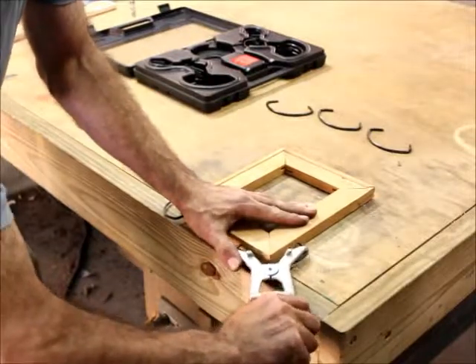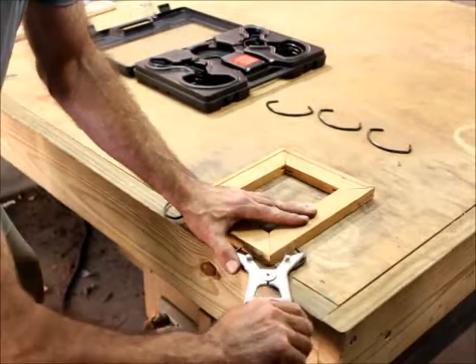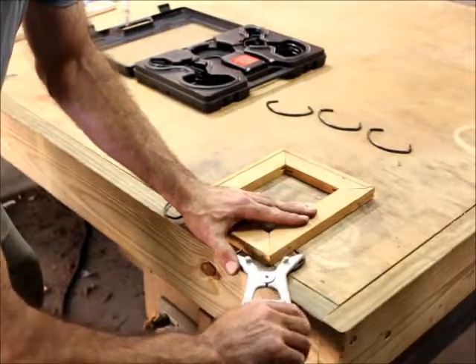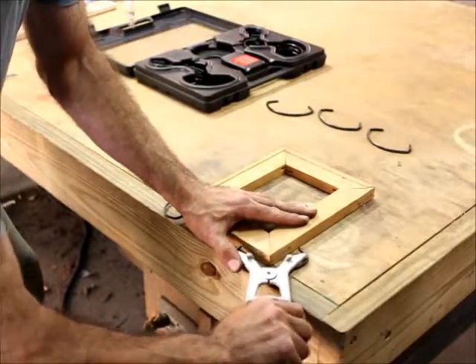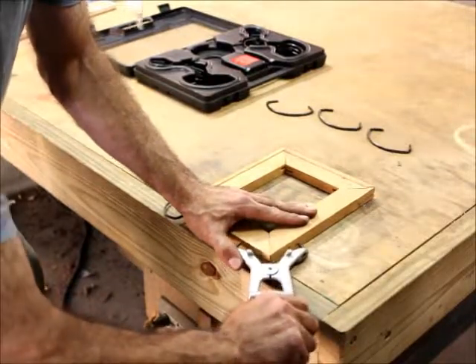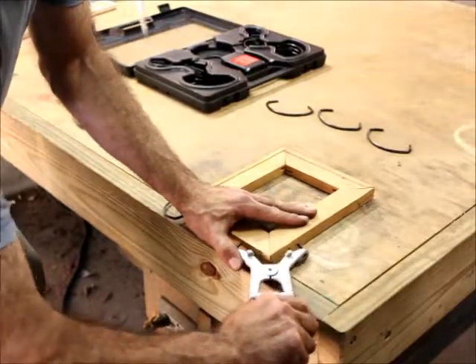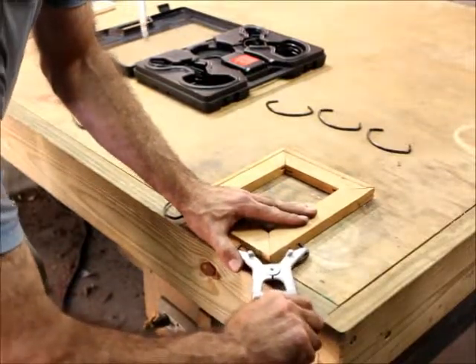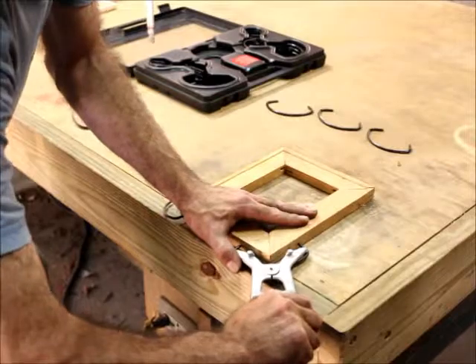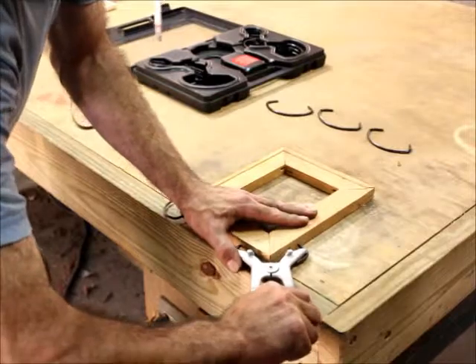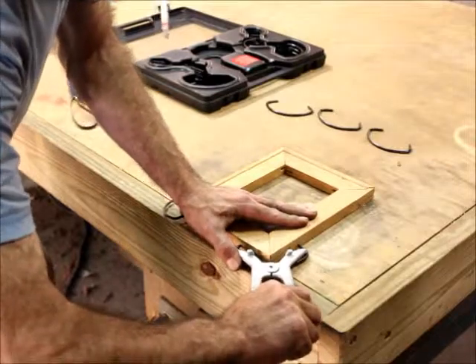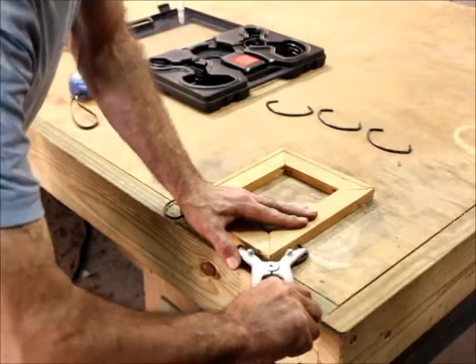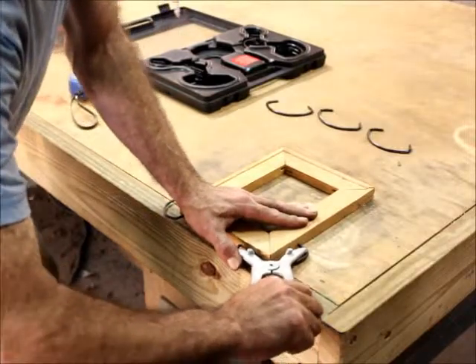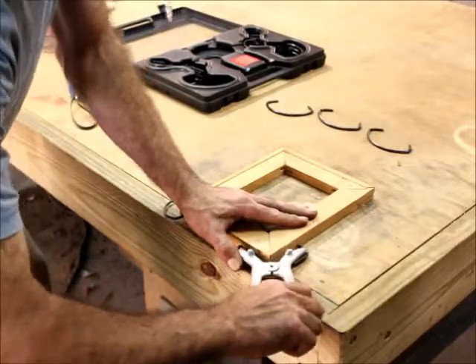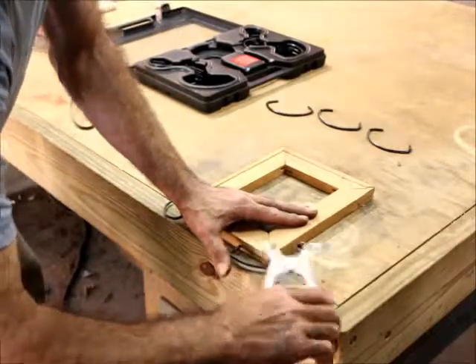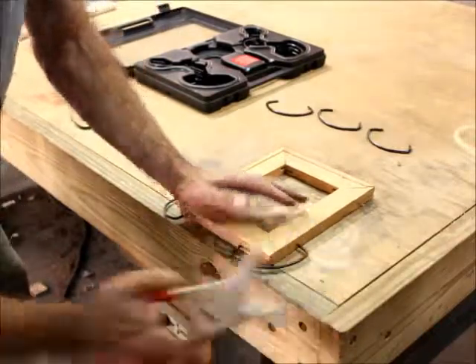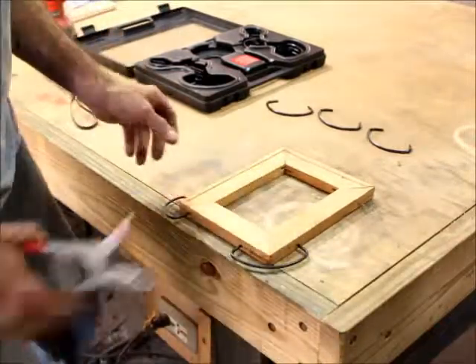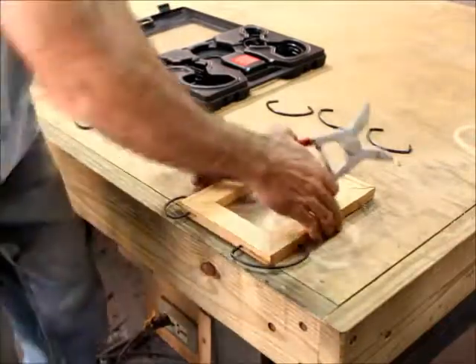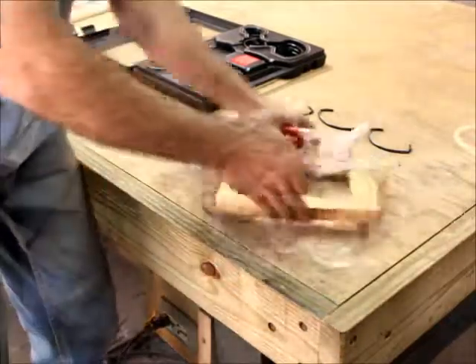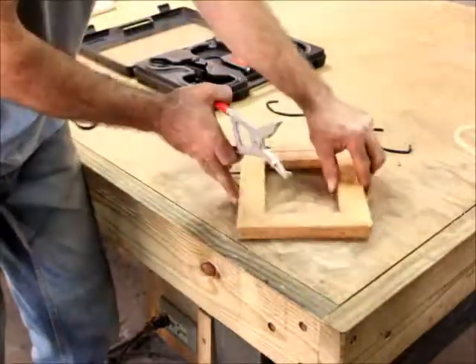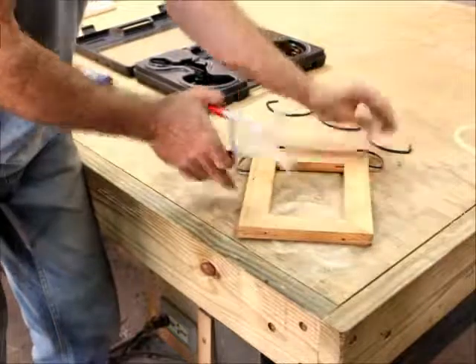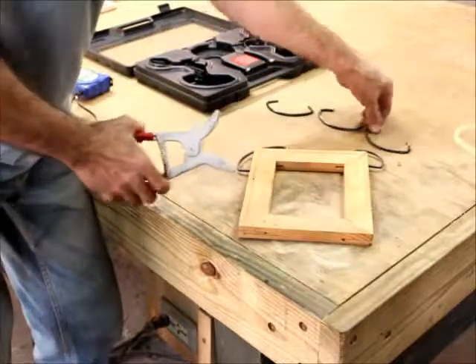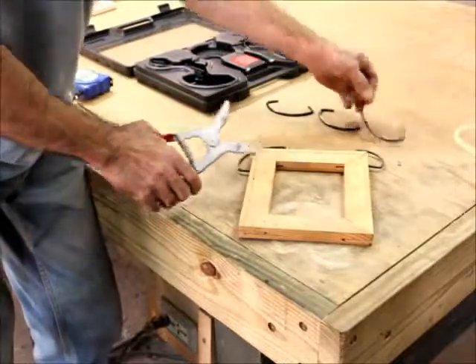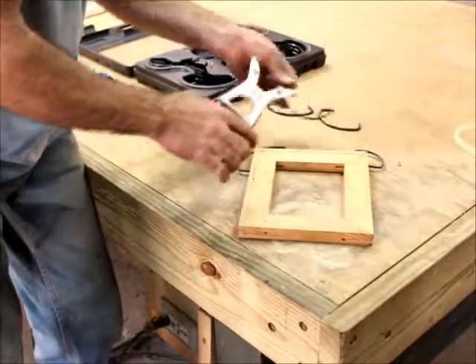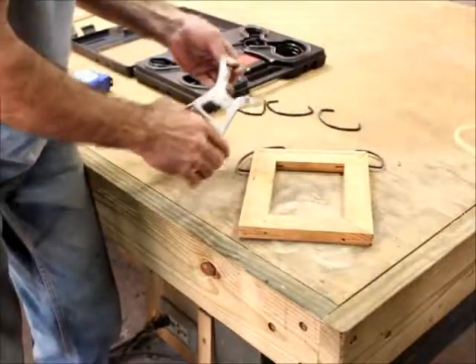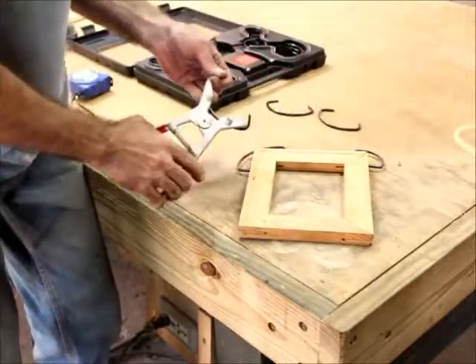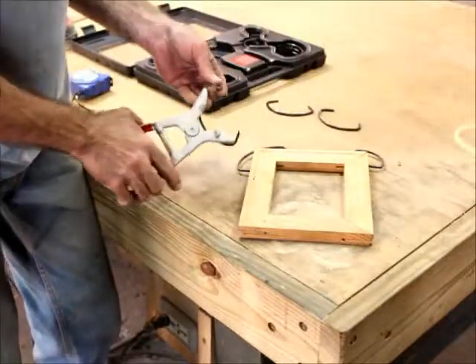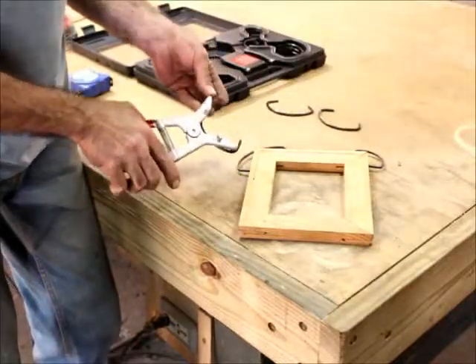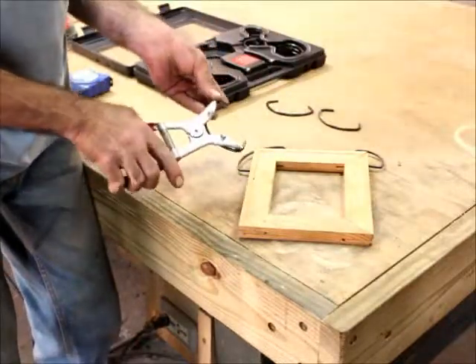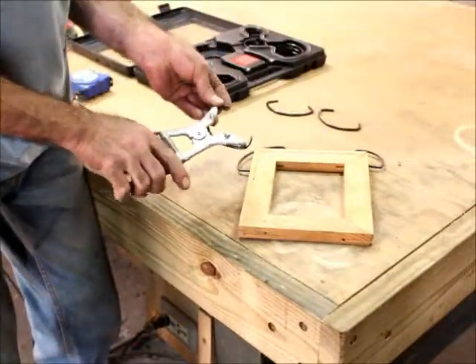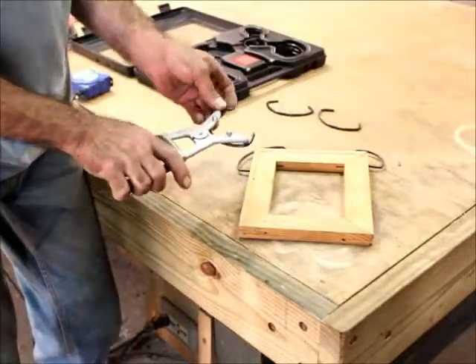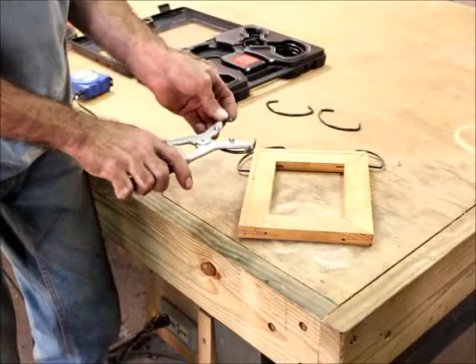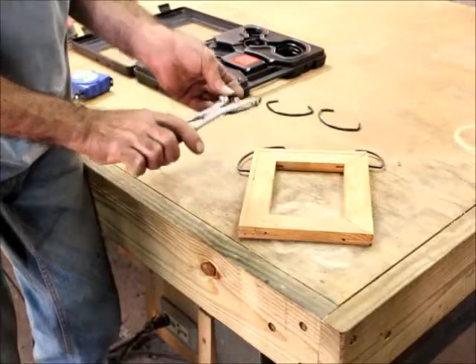I've sprung it out a good half inch, shove it in there and it bites. I can picture myself using this on my rough treated pine planter boxes or something like that.